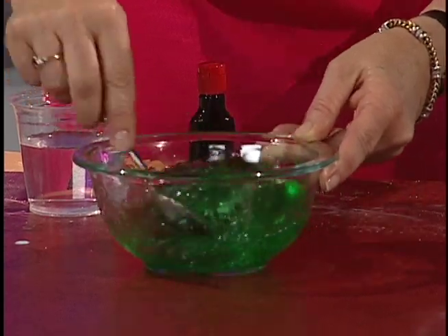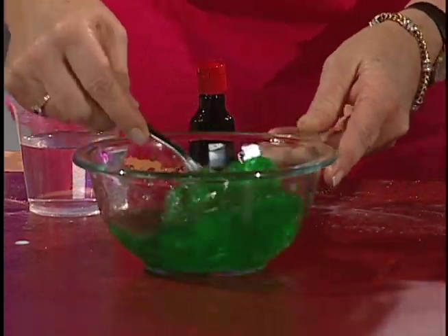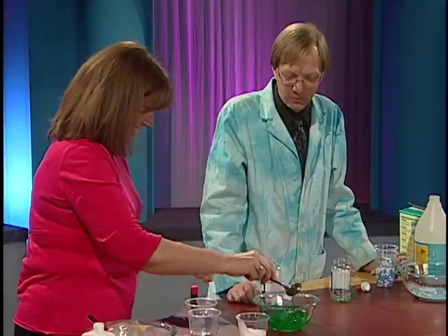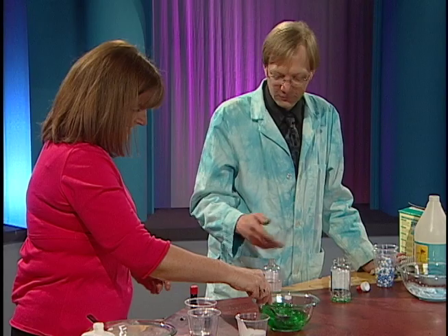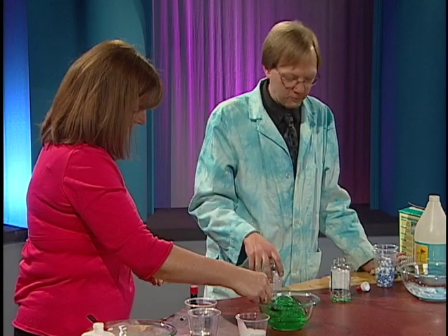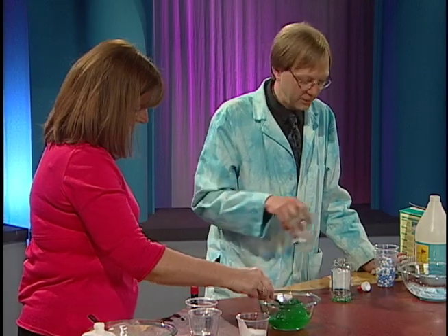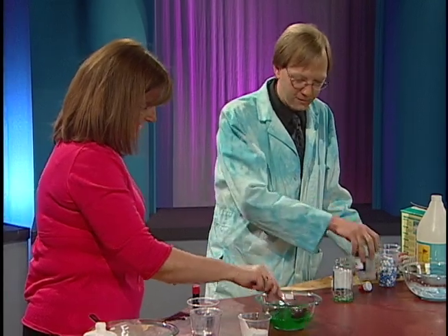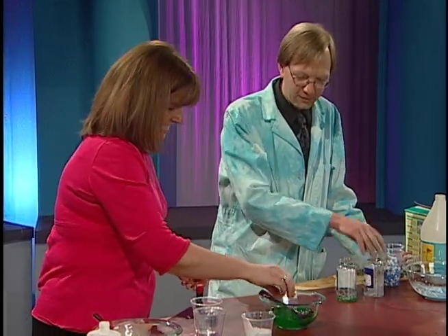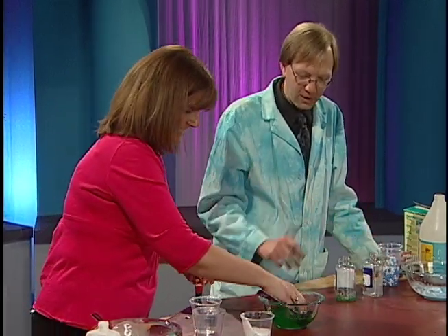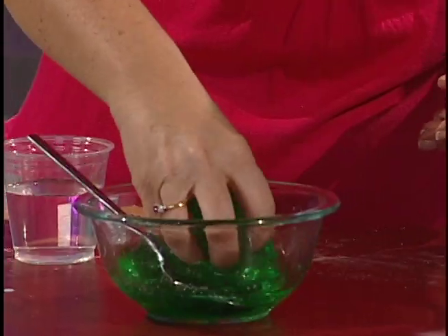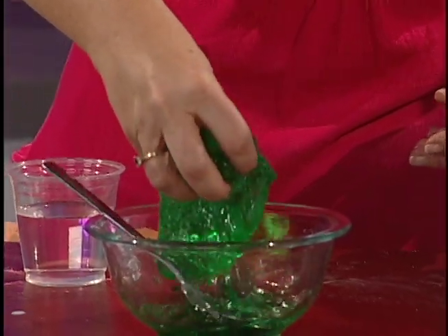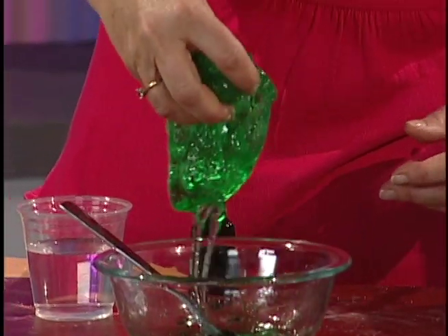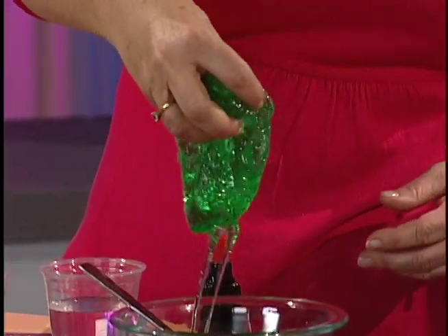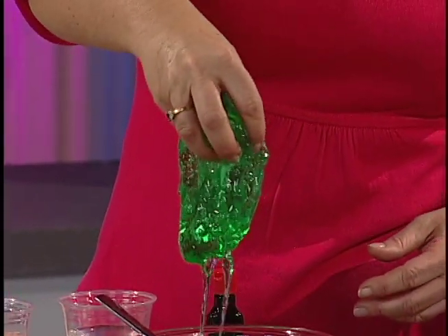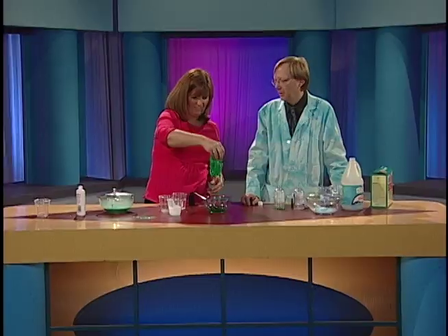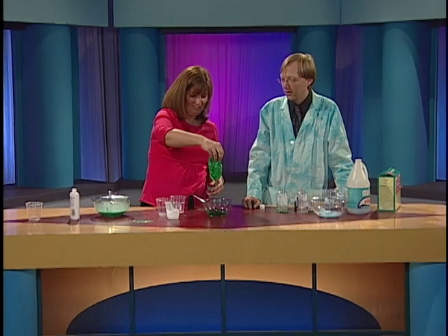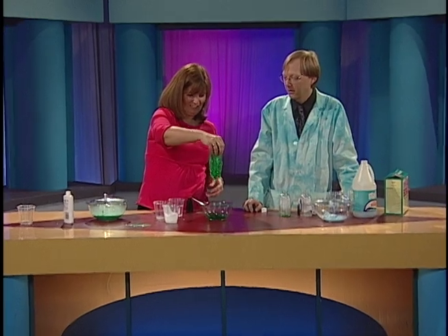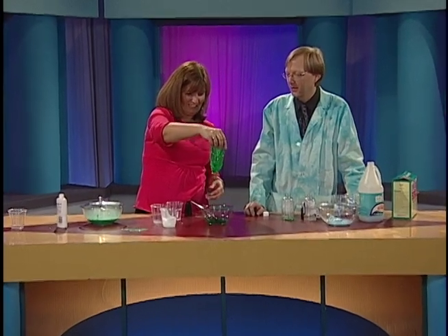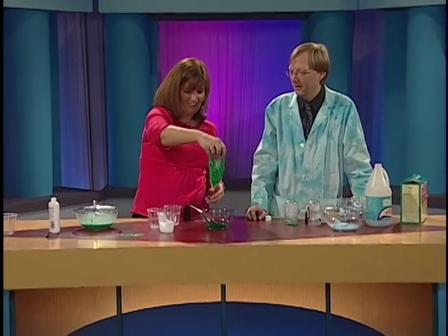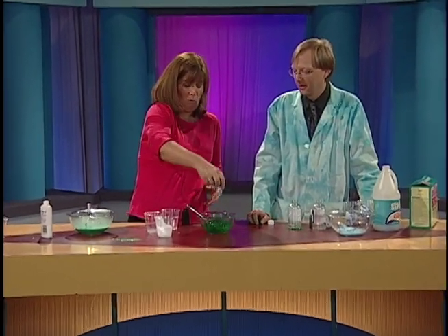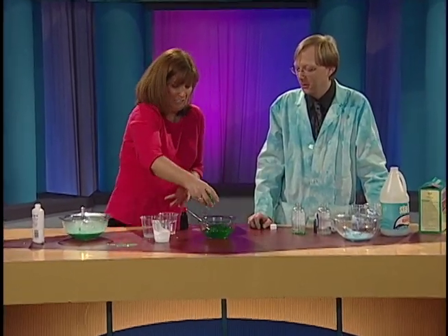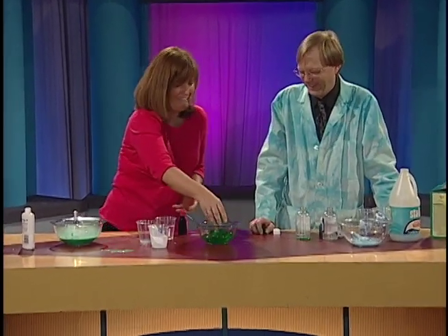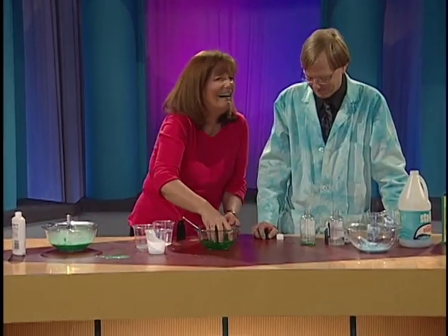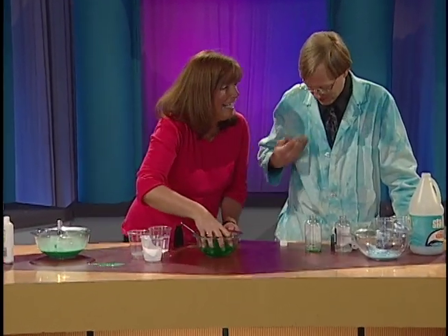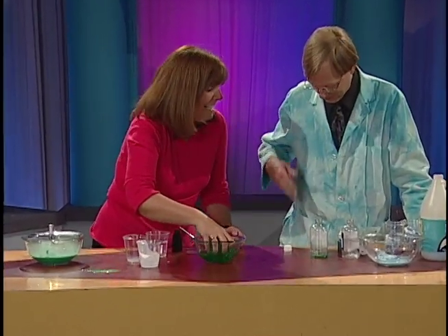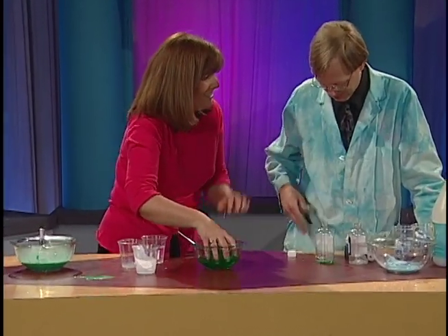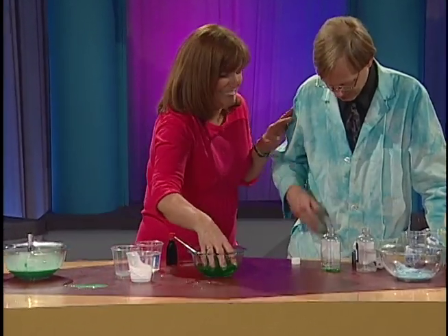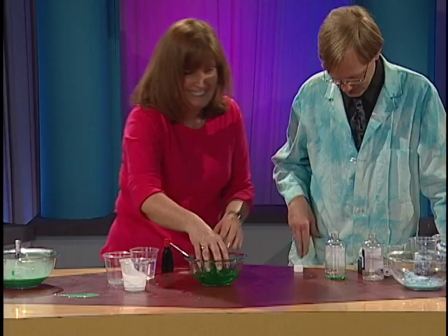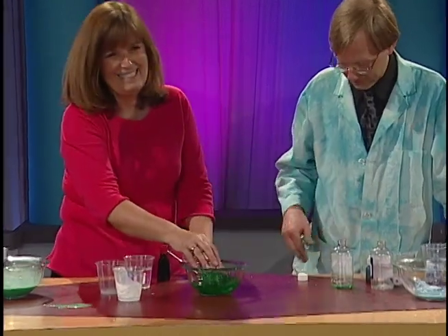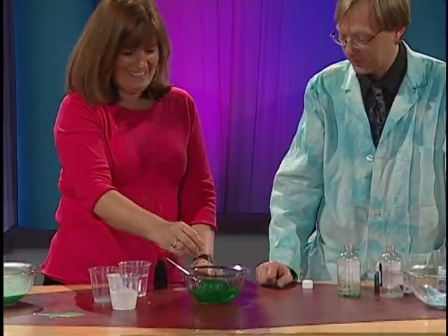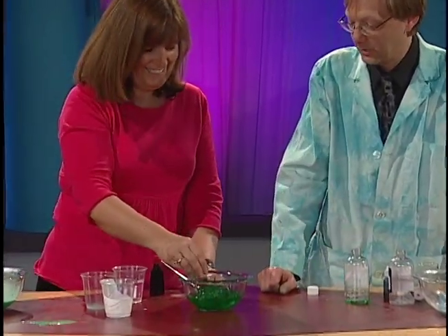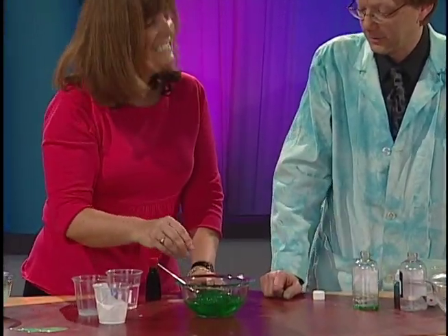All right, now our viewers want to know what this is like. Go on, reach in there. Take that out. Oh, that's some high-quality slime right there. Oh jeez. Look at that. Sorry — that's my good lab coat there.